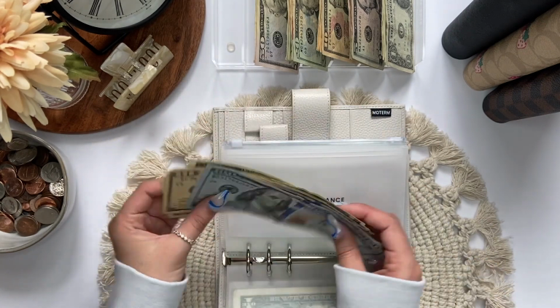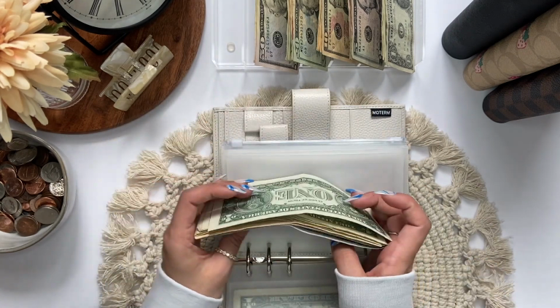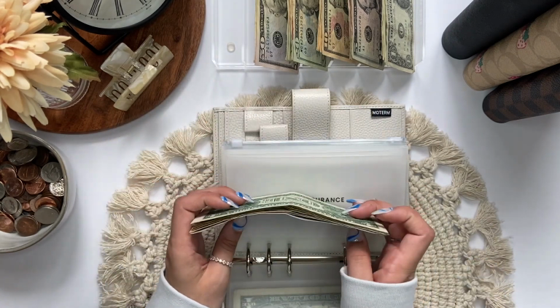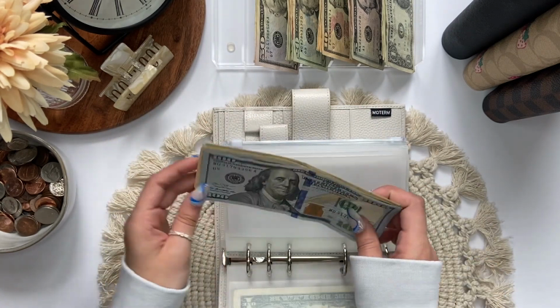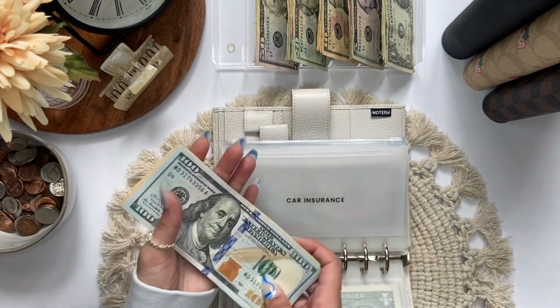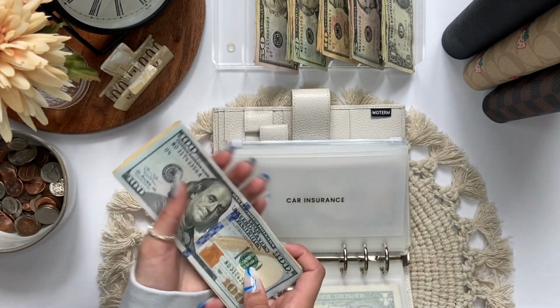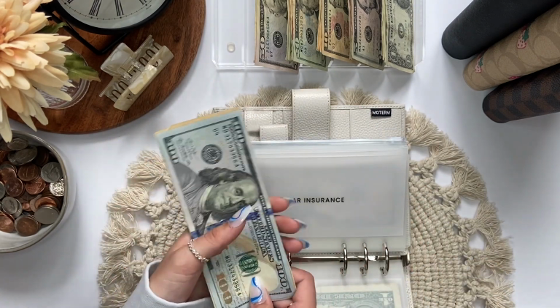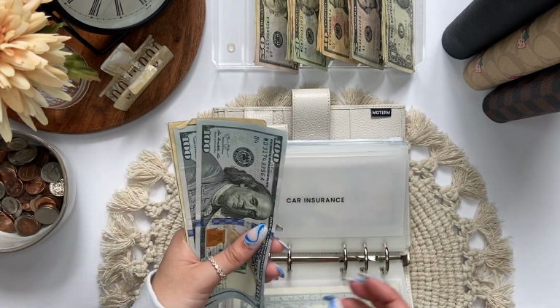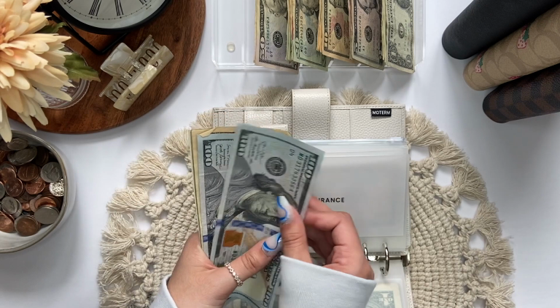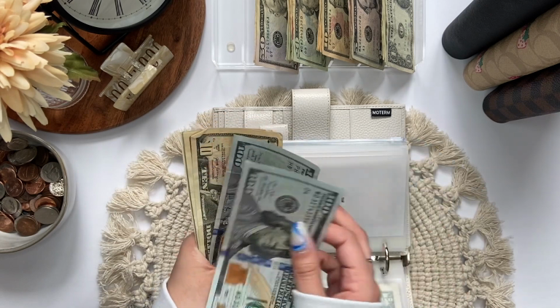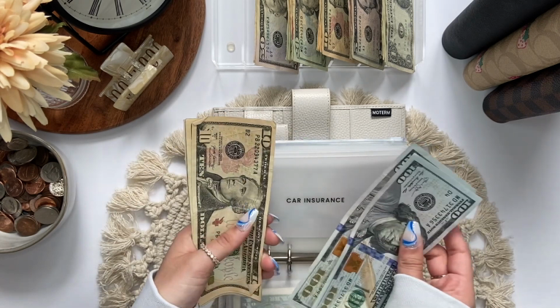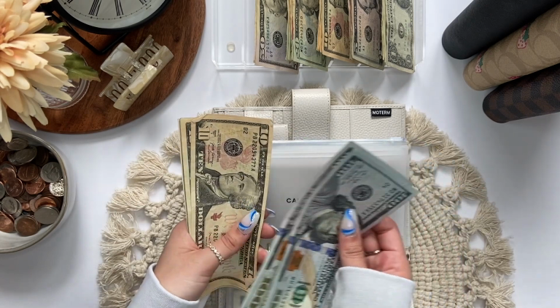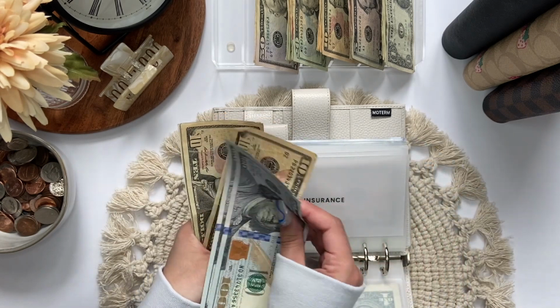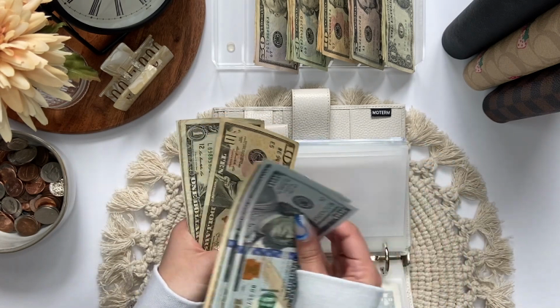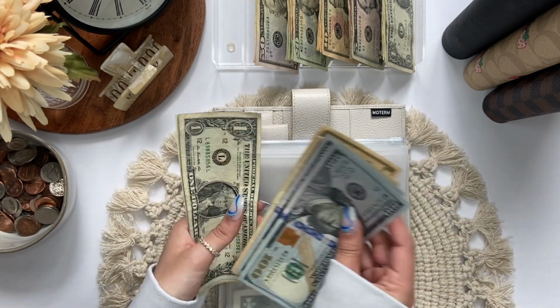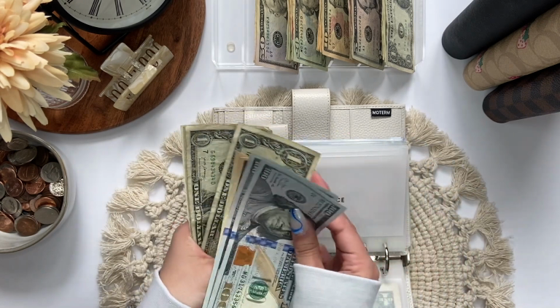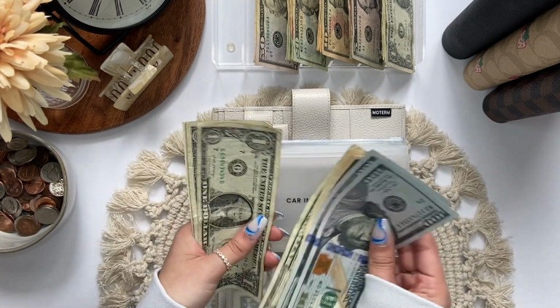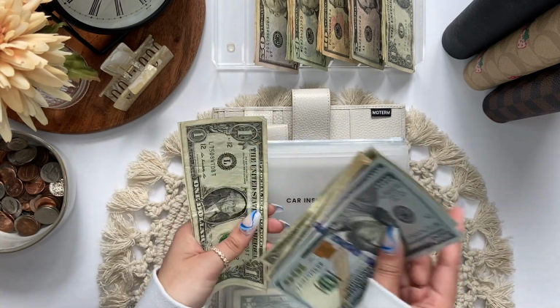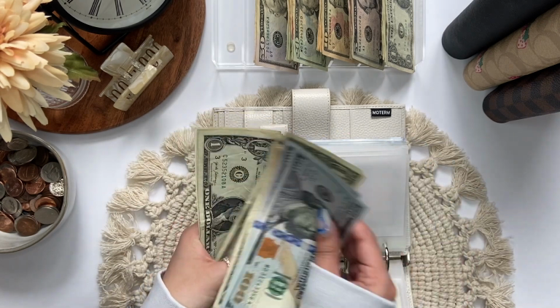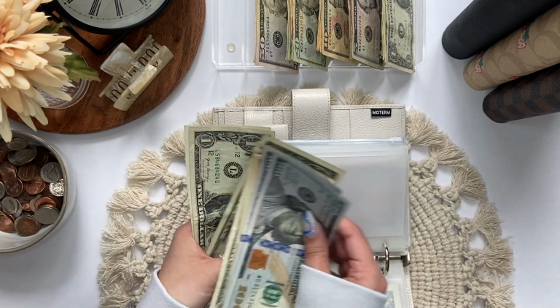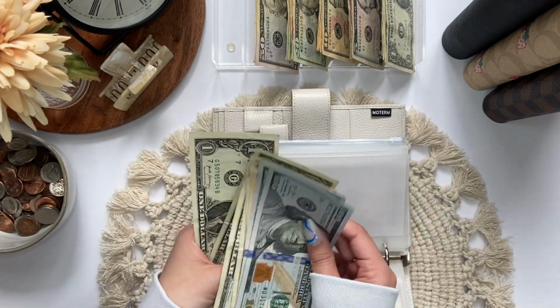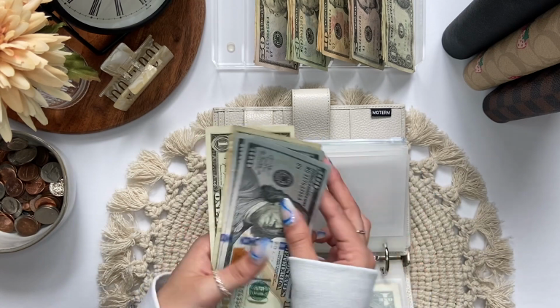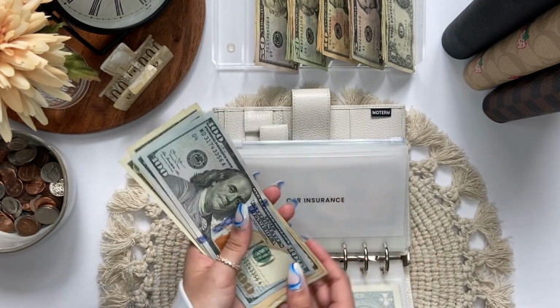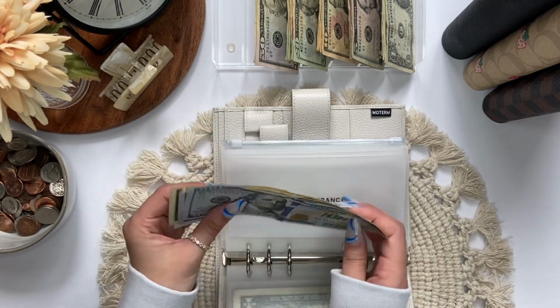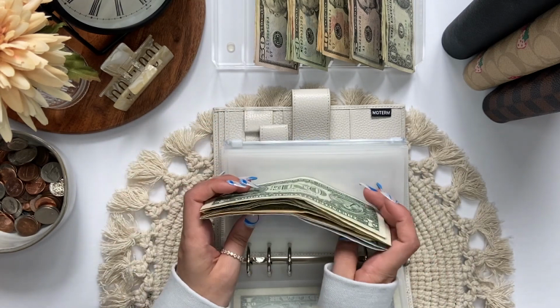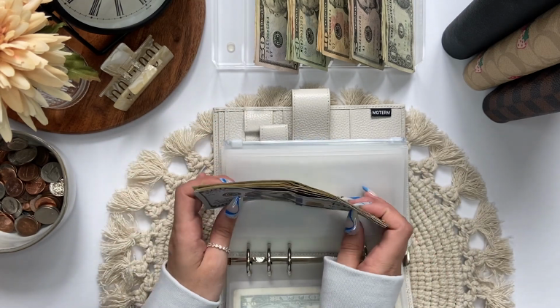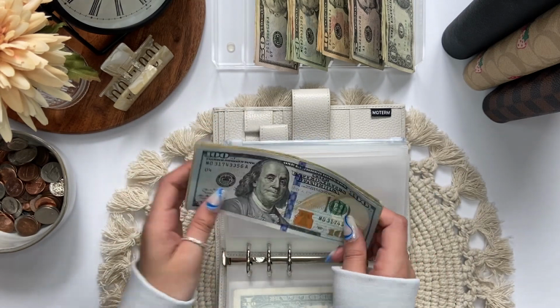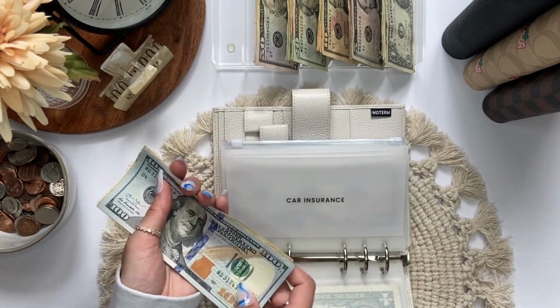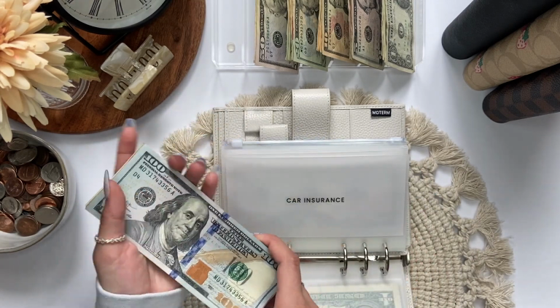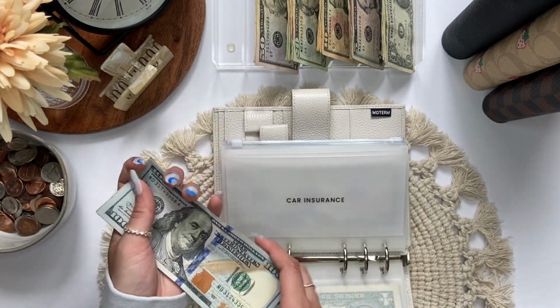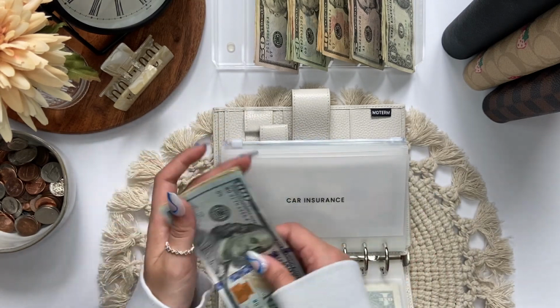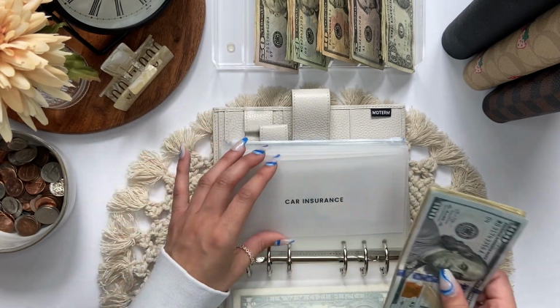So now in car insurance we have $100, $200, $210, $220... $1, 2, 3, 4, 5, 6 — $226 for car insurance.